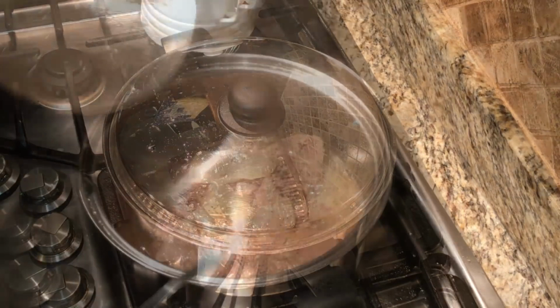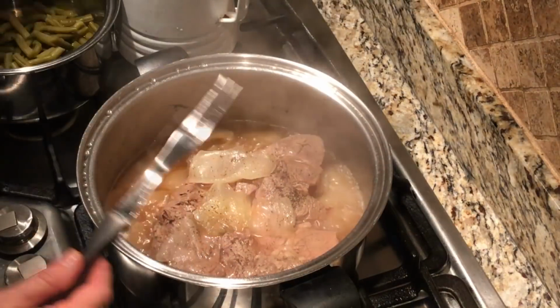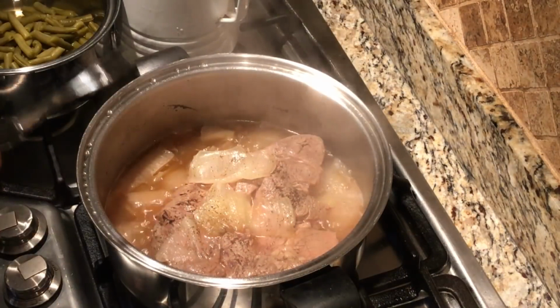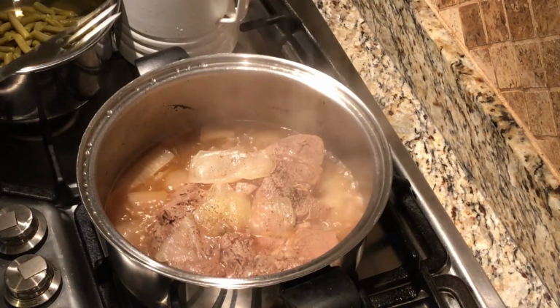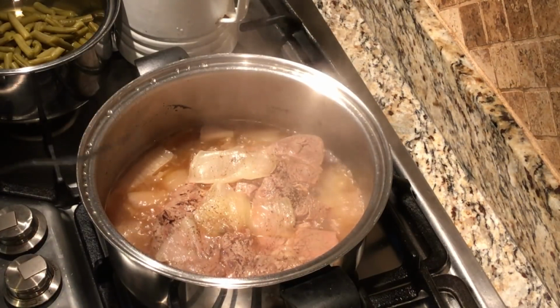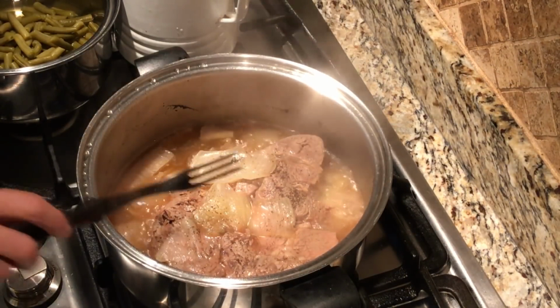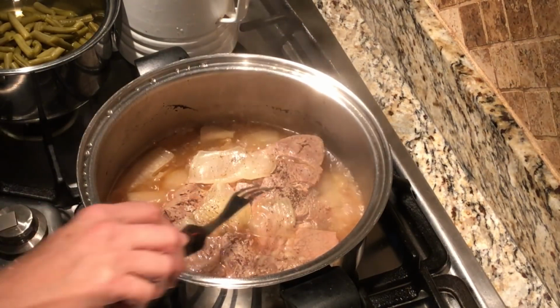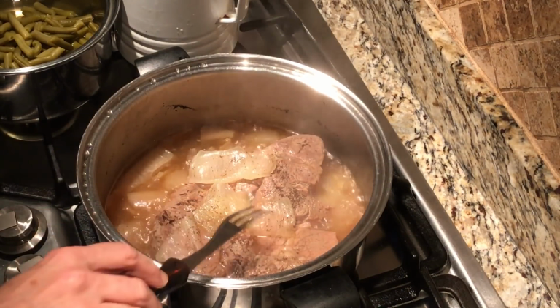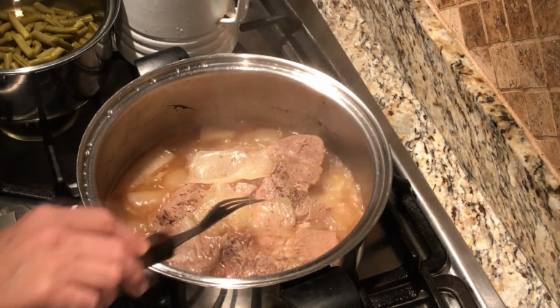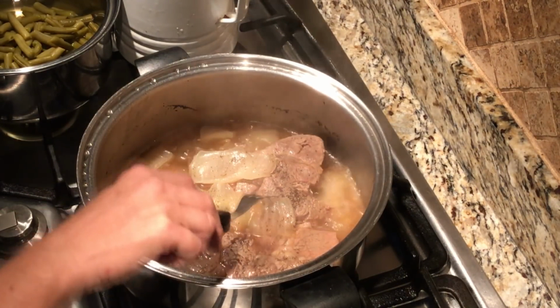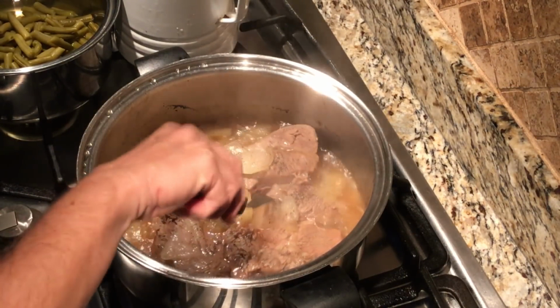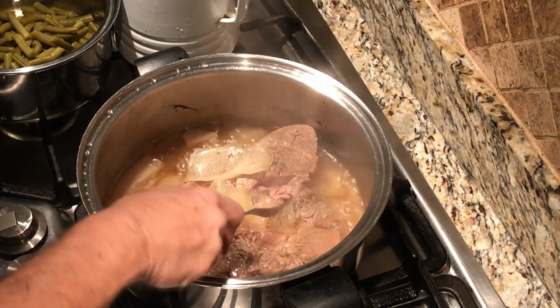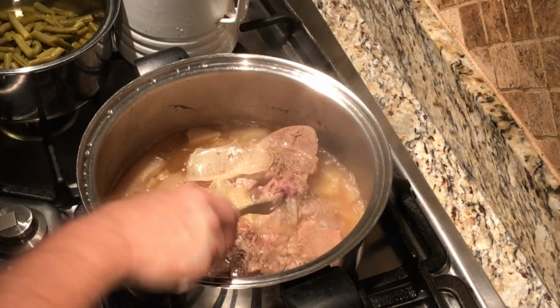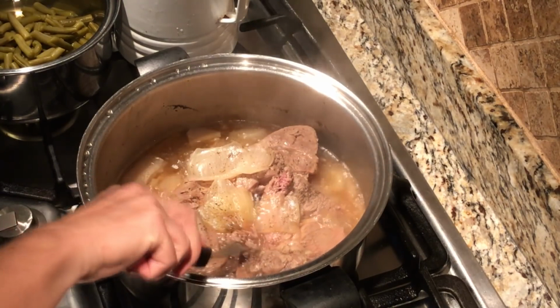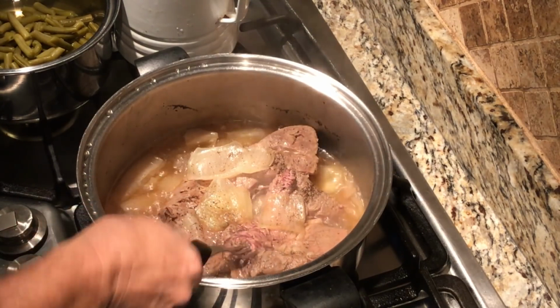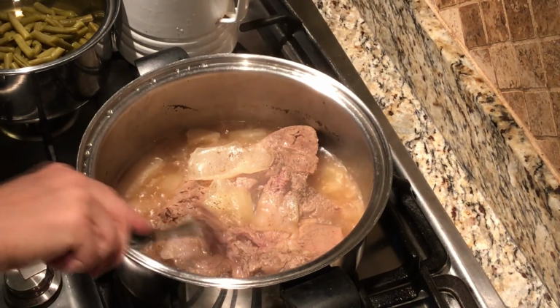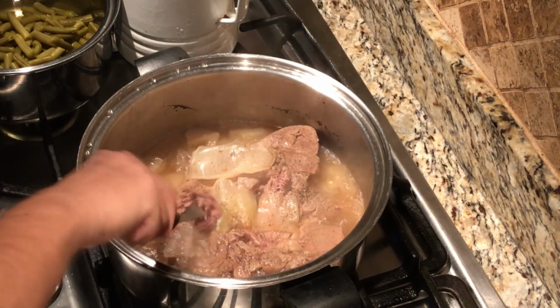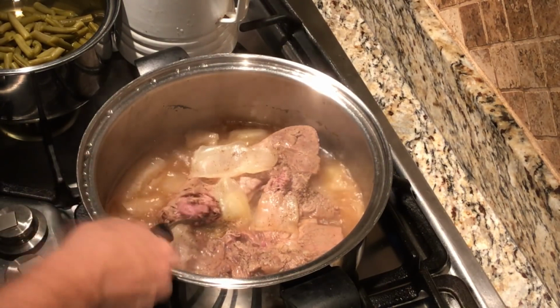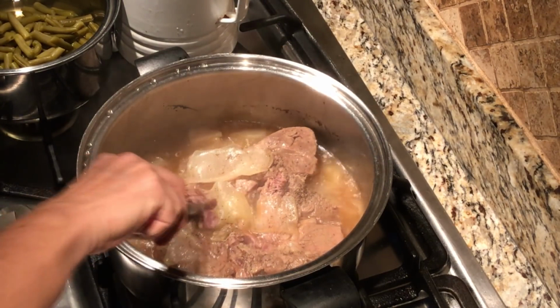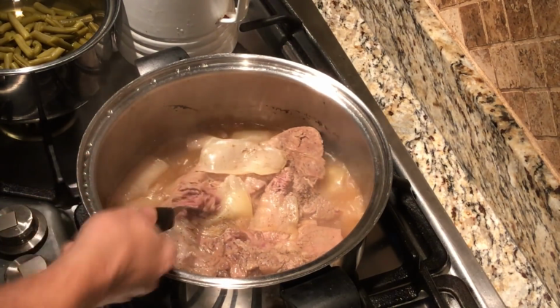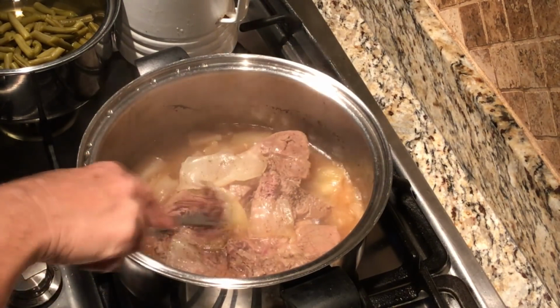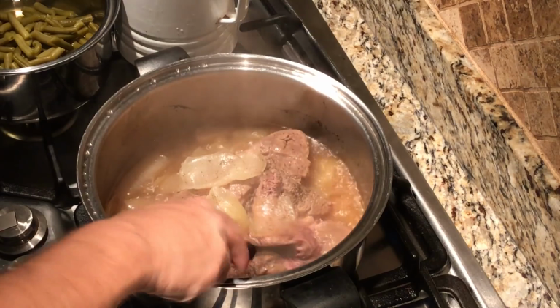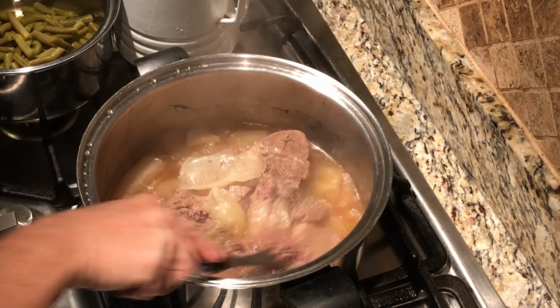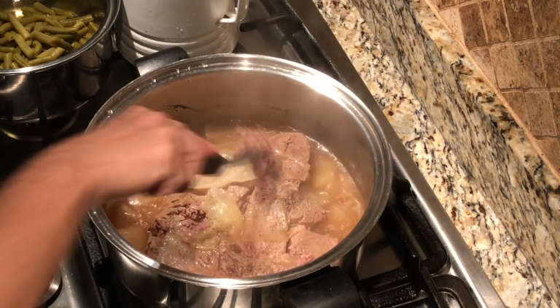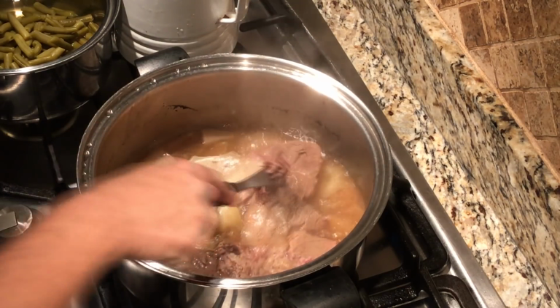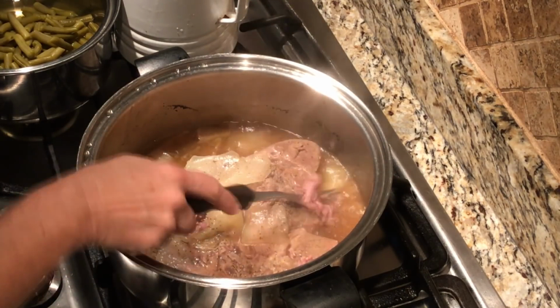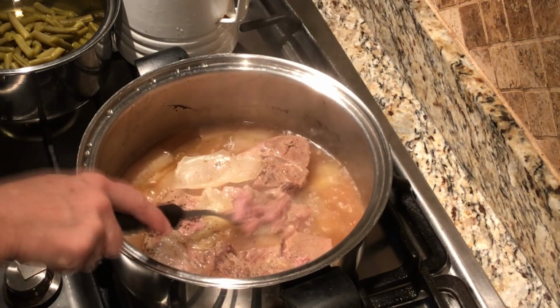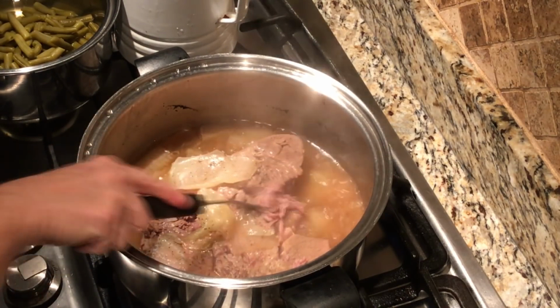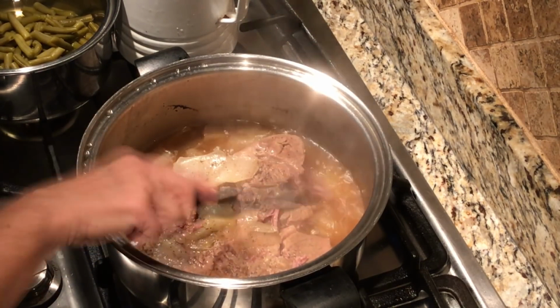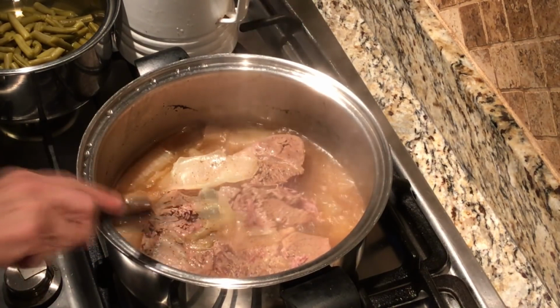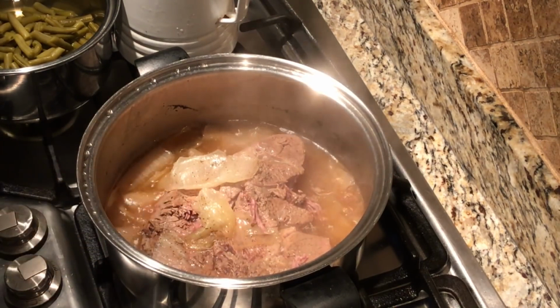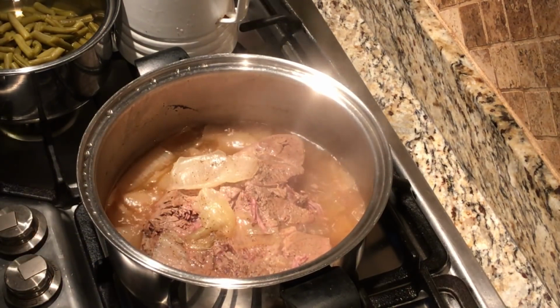We're about two and a half hours into this, and as you can see, our roast is done. It is what we would call fork tender — I can stick my fork into it and turn it, and the meat shreds perfectly. So now it's time to go ahead and add the vegetables.